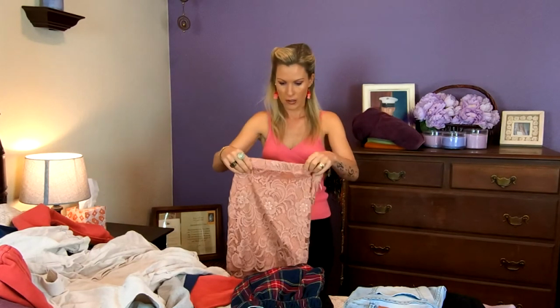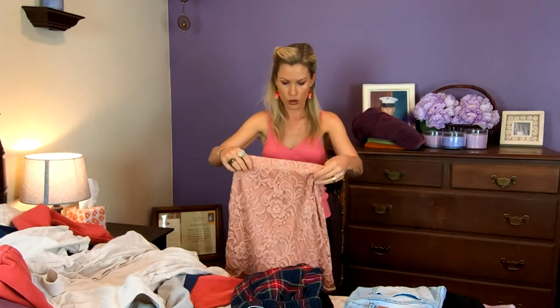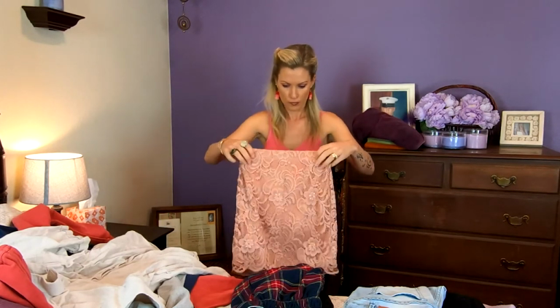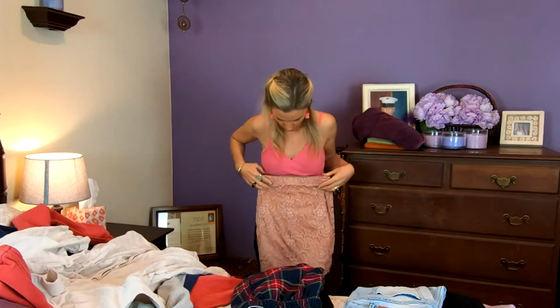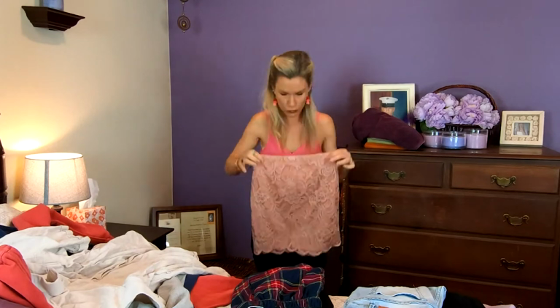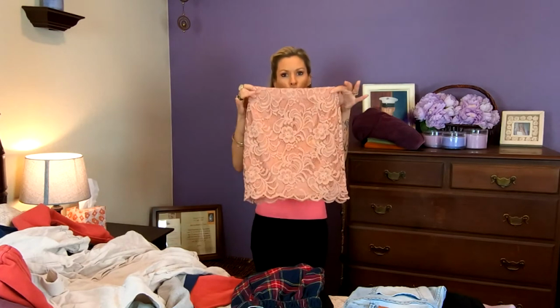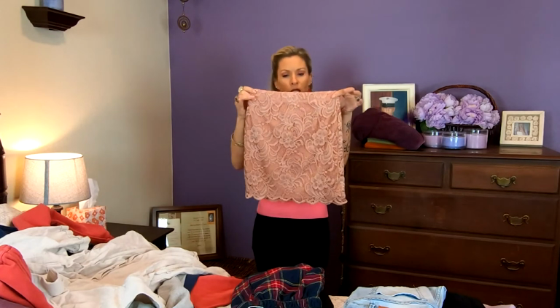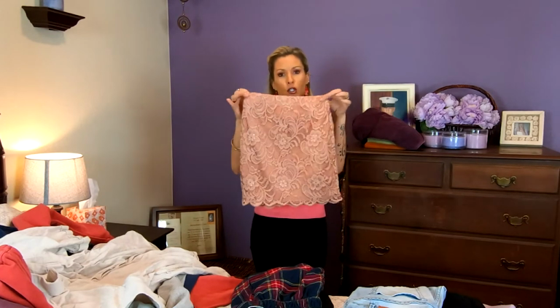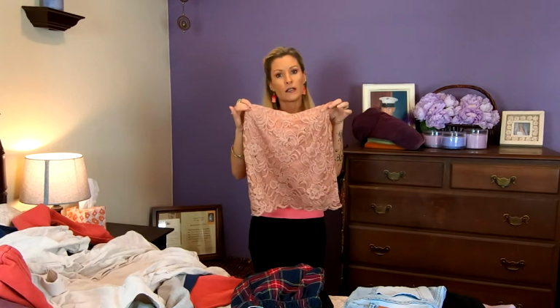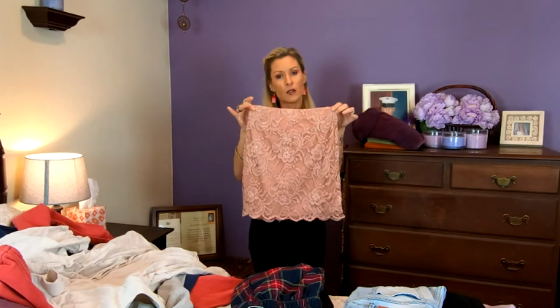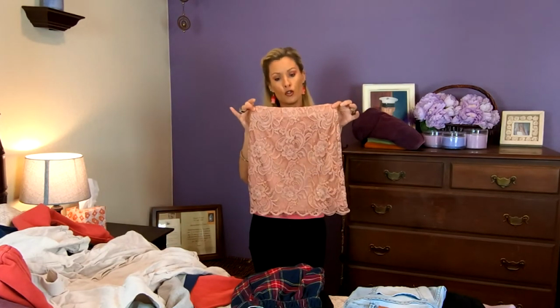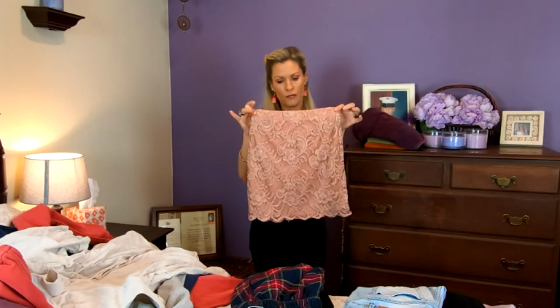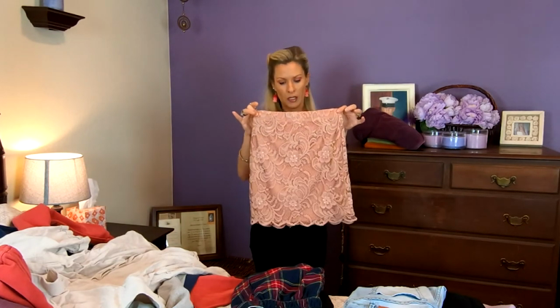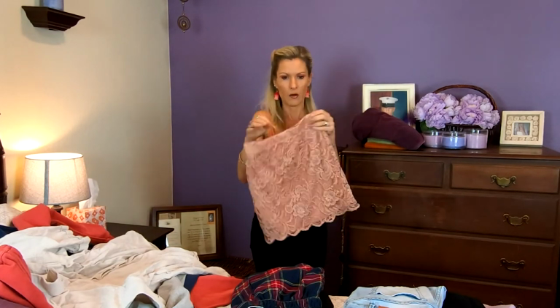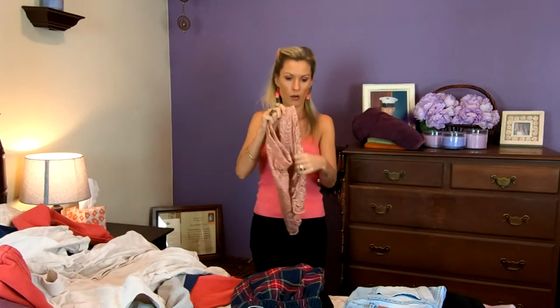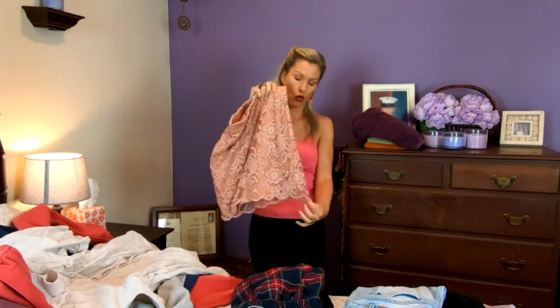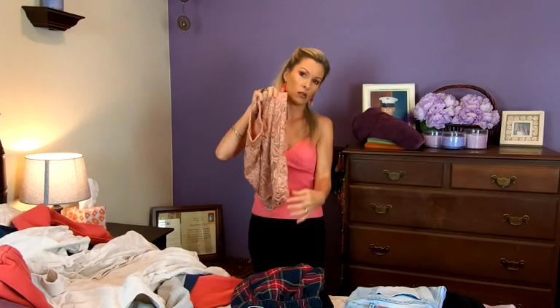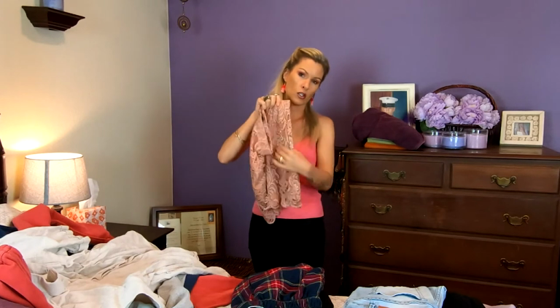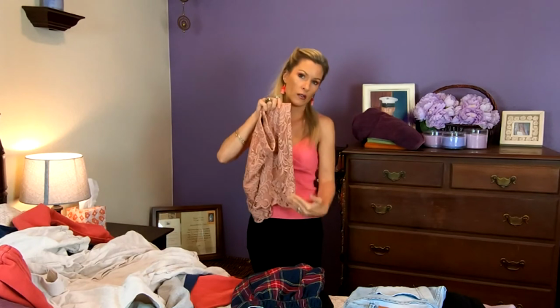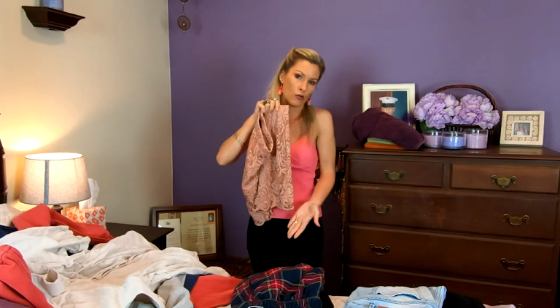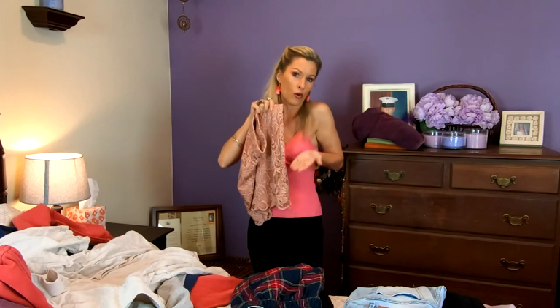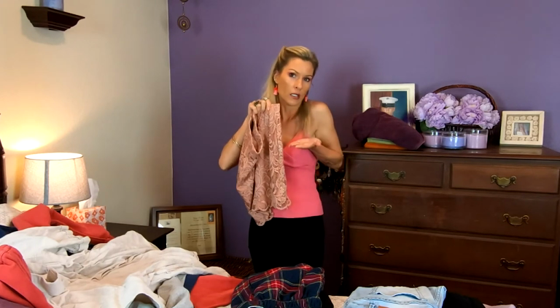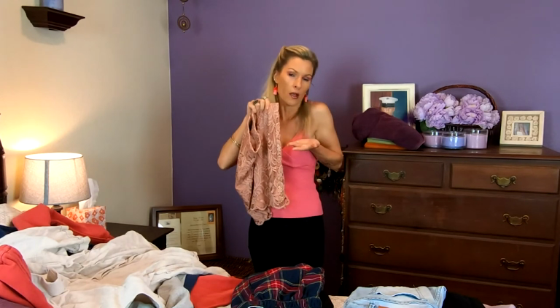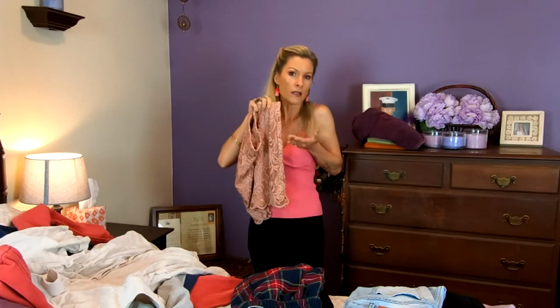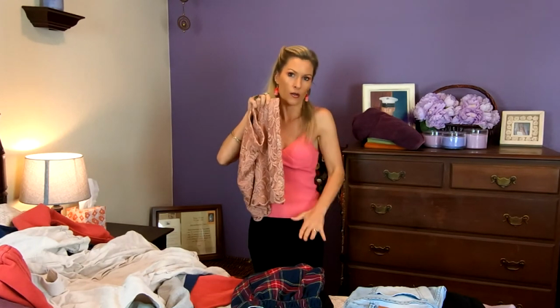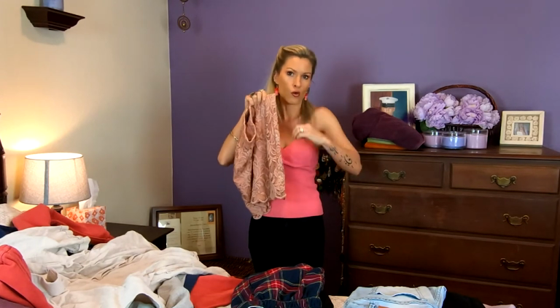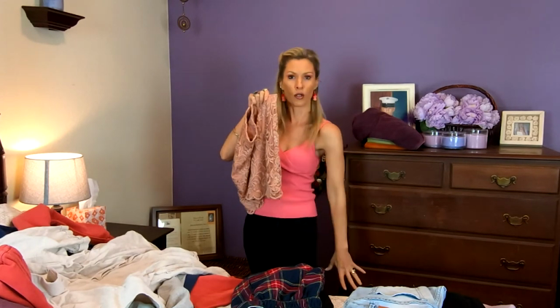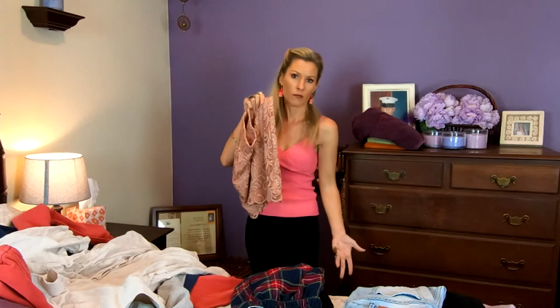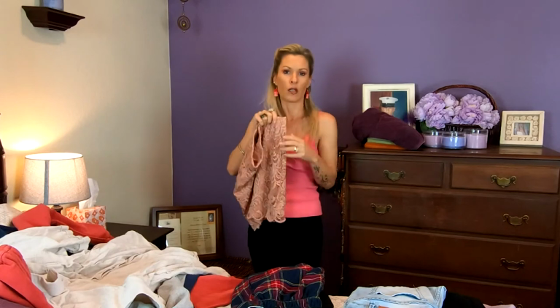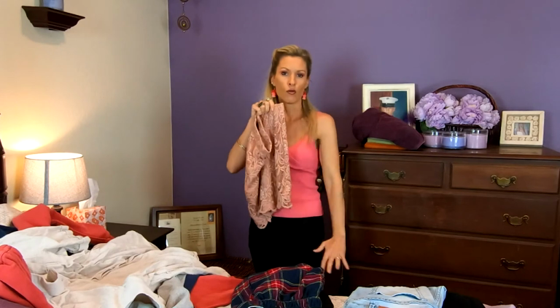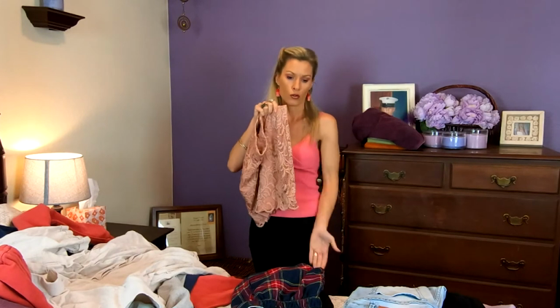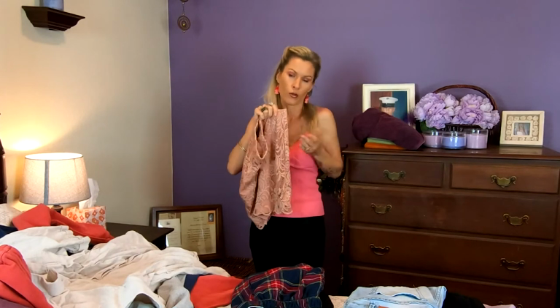Et on a une jupe — donc une jupe. So a skirt is une jupe. Et on peut avoir une jupe courte — so a short skirt, une jupe courte. Or a long skirt — une jupe longue. Okay, une jupe longue ou une jupe courte.